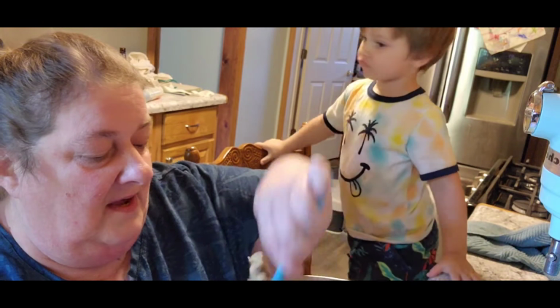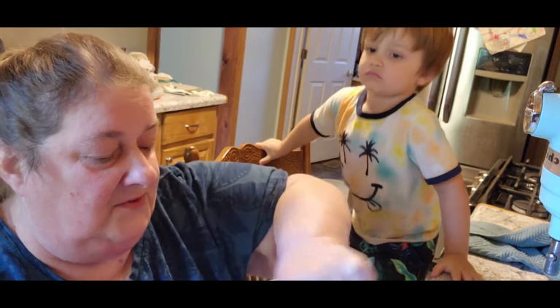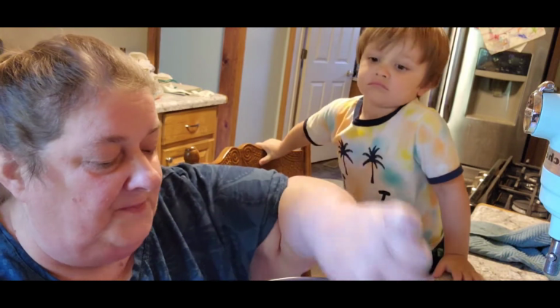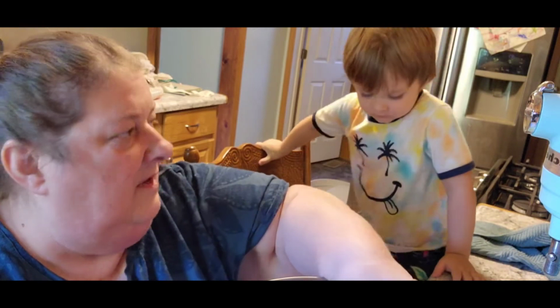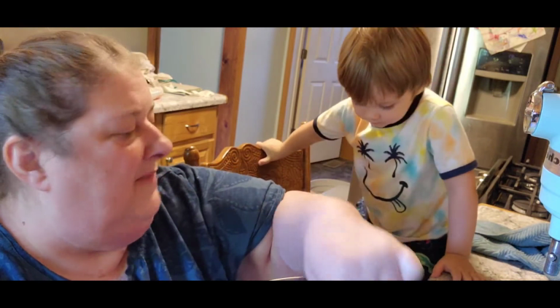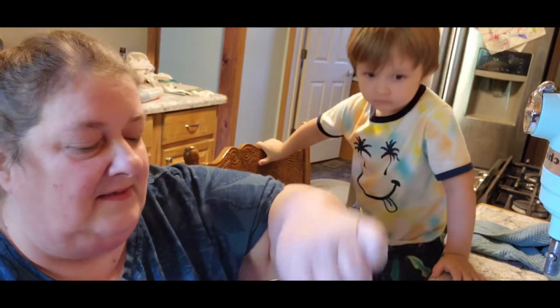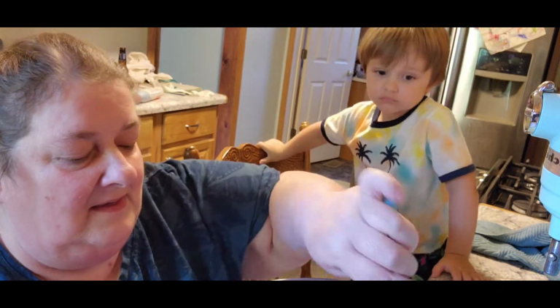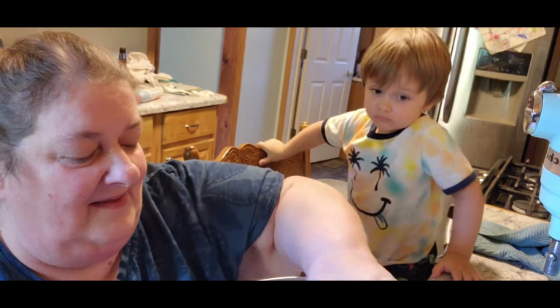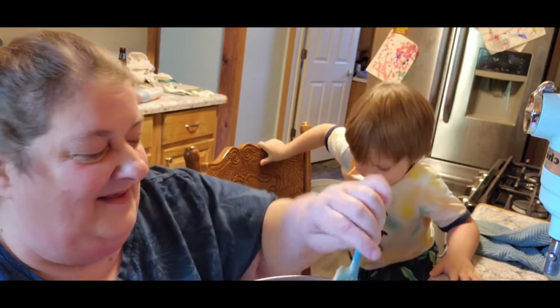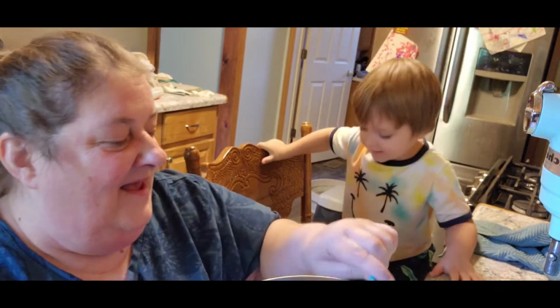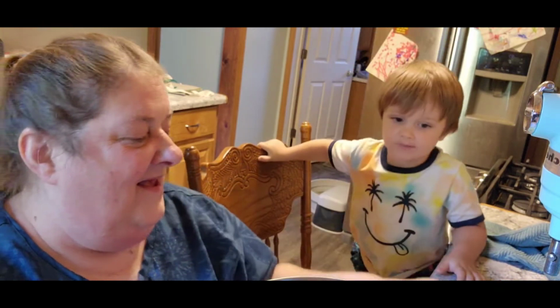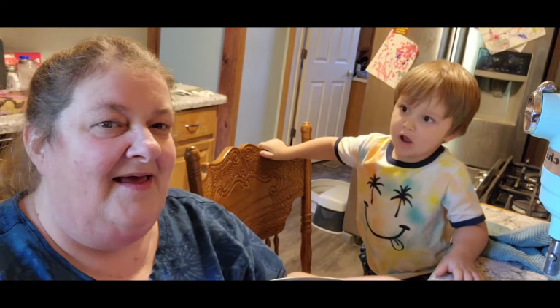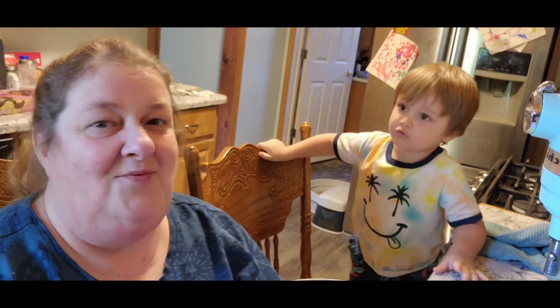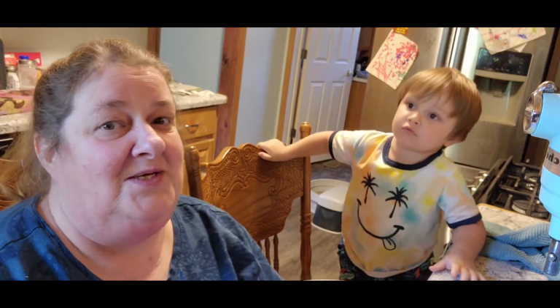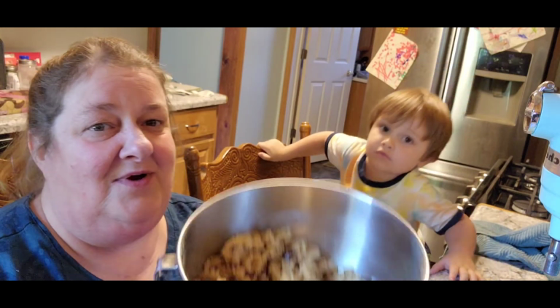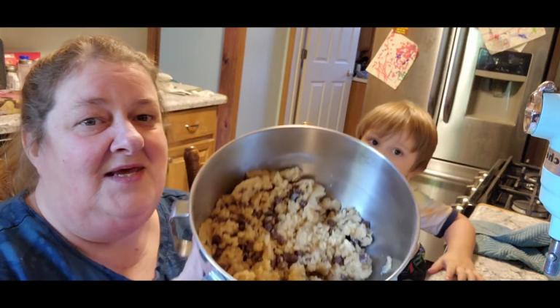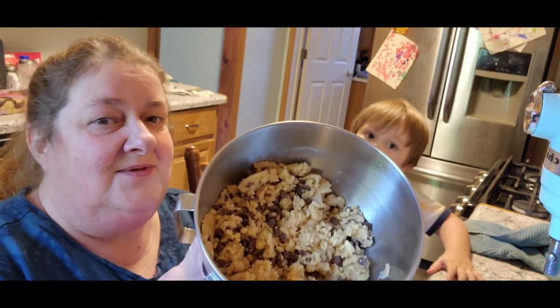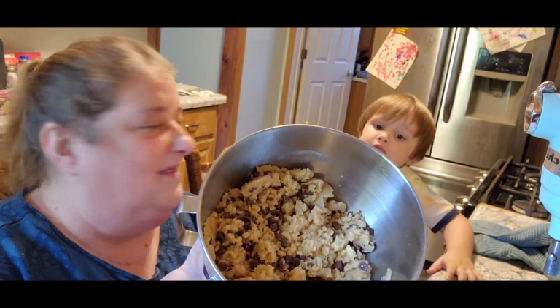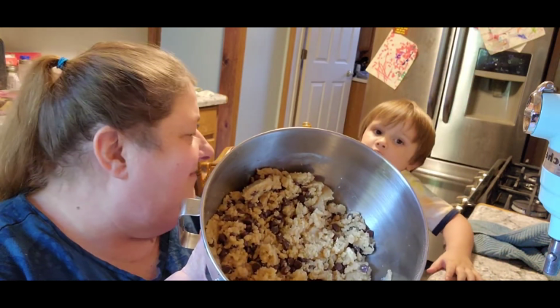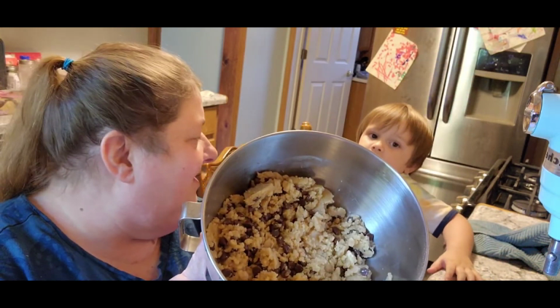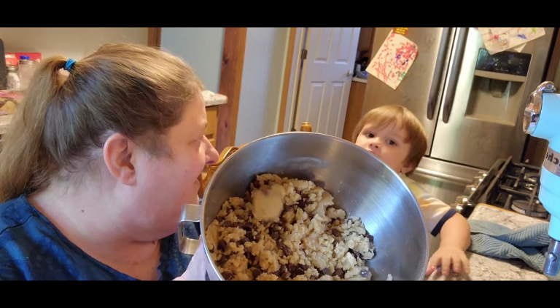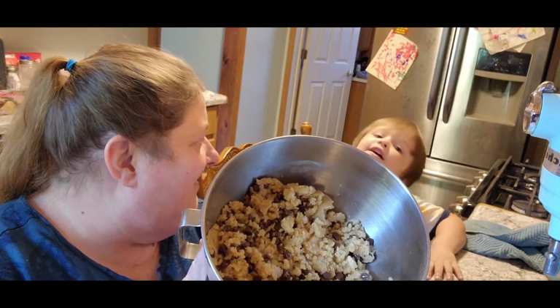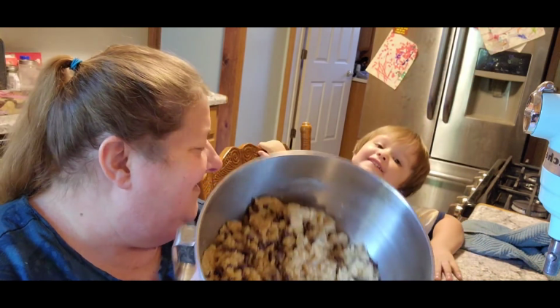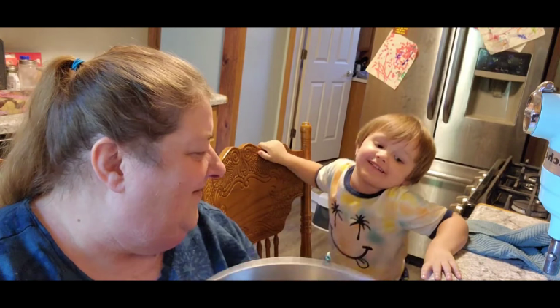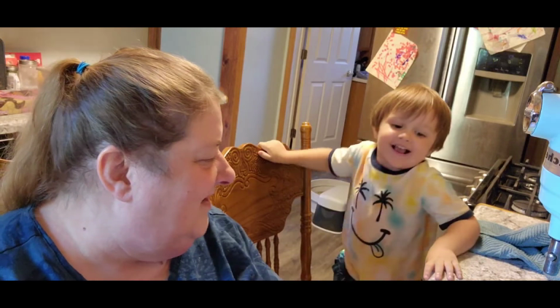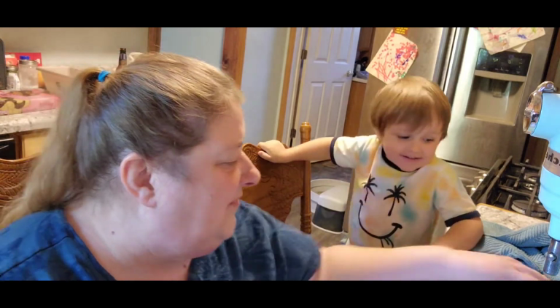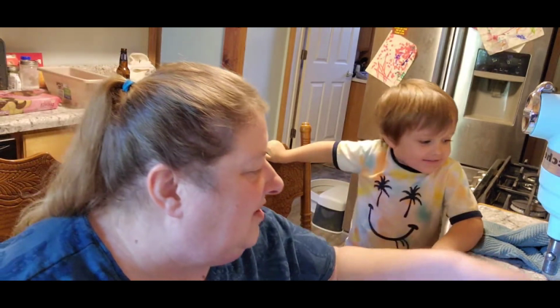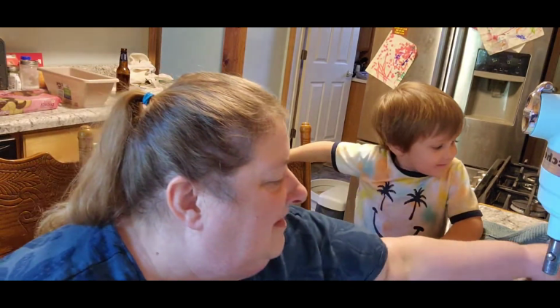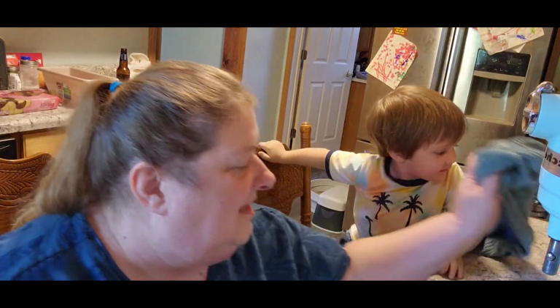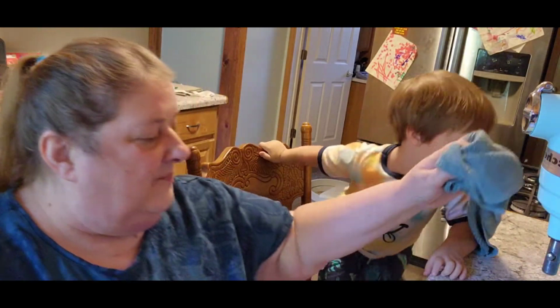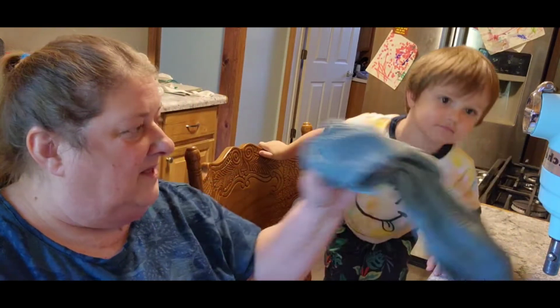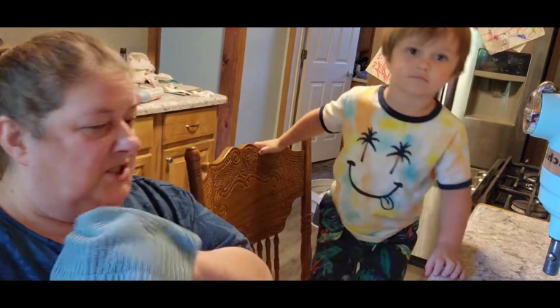Alright, whoops — Grandma made a mess. No, AJ didn't do it, Grandma did. So tell him, look at the cookies. Look at the cookies. Get it back up in your chip because we got to put them on the cookie sheet.